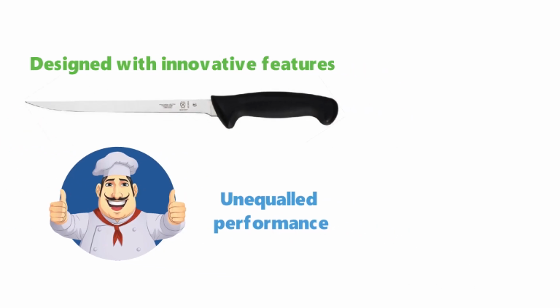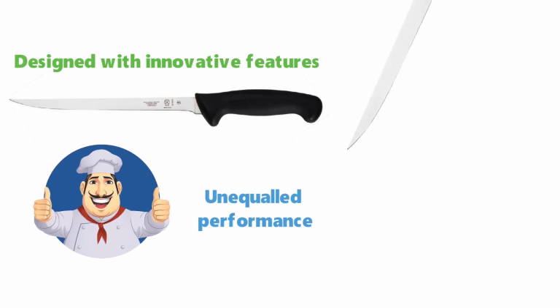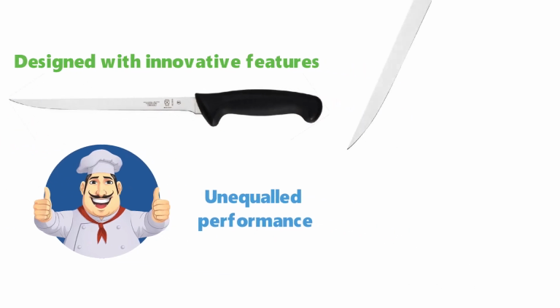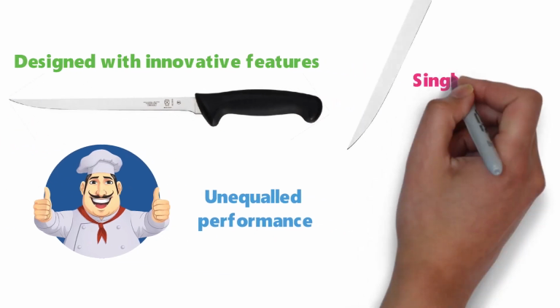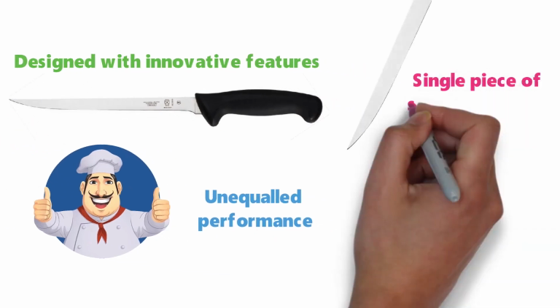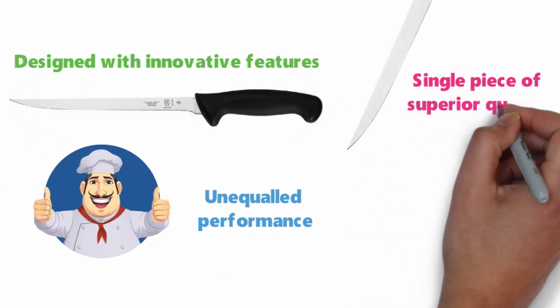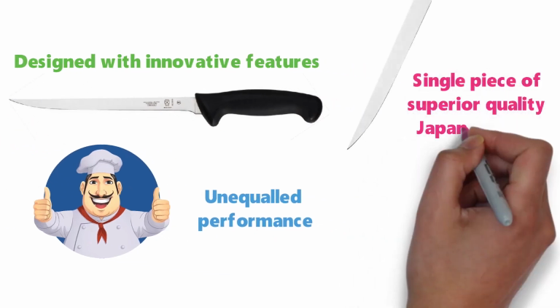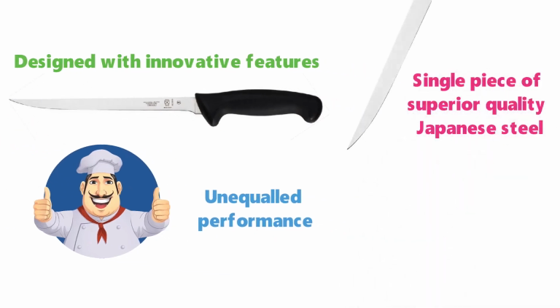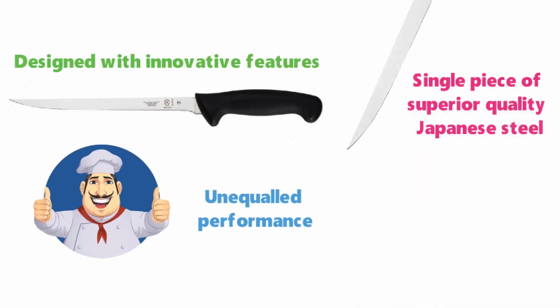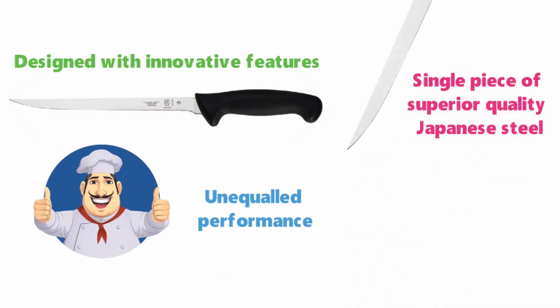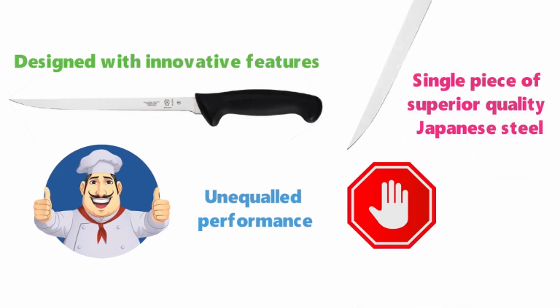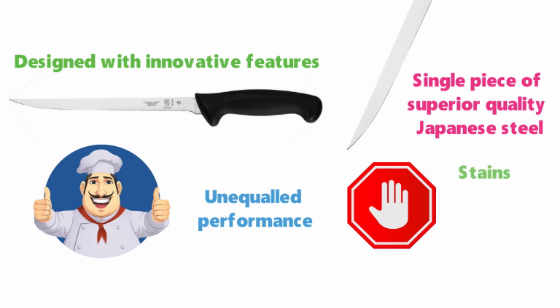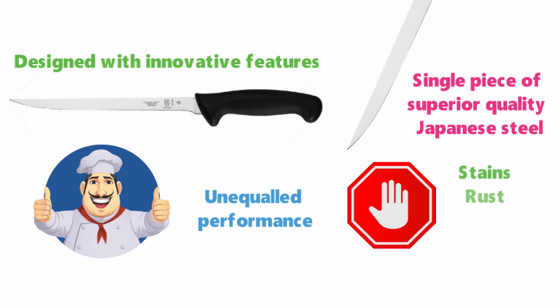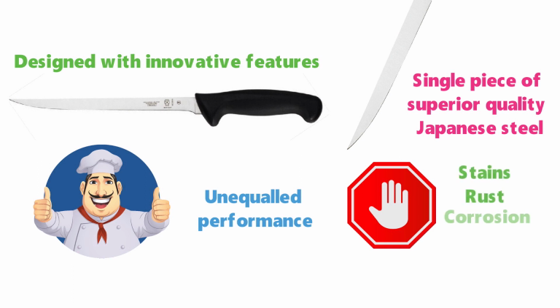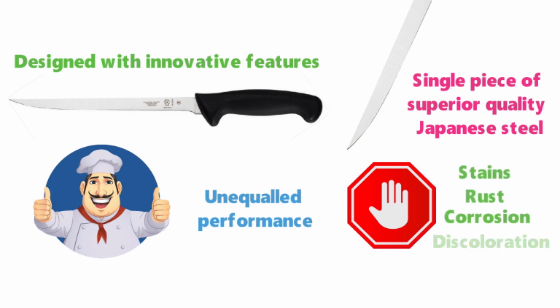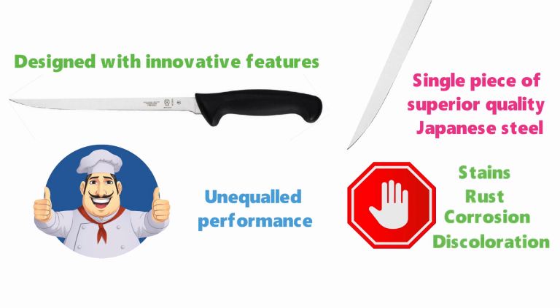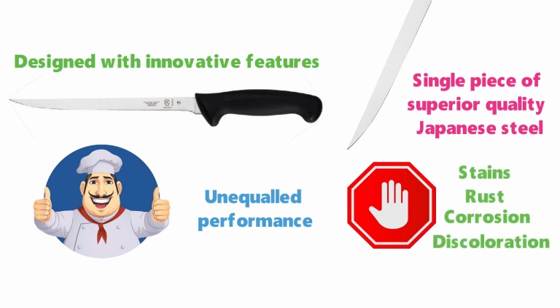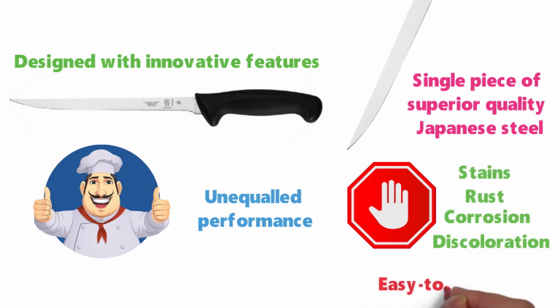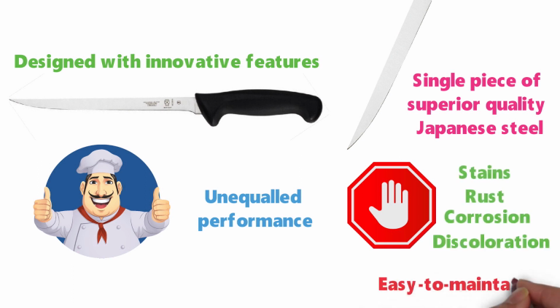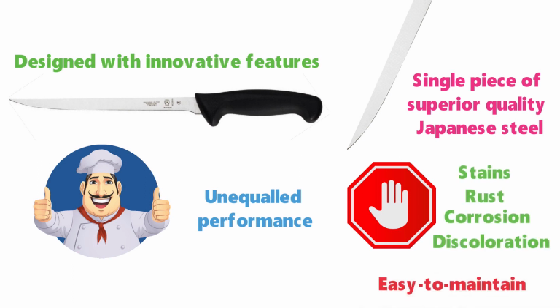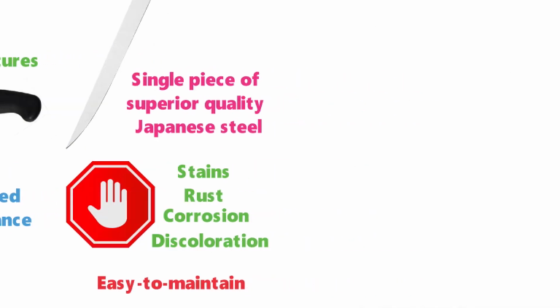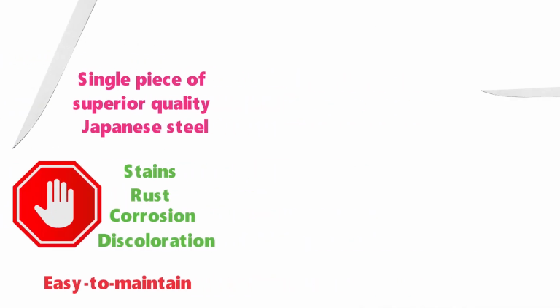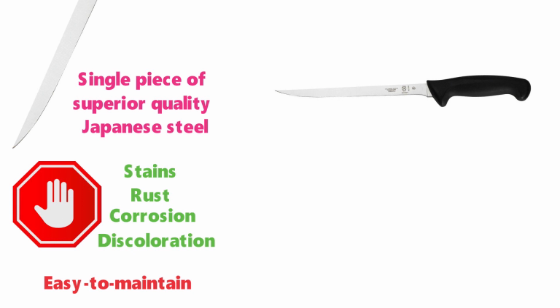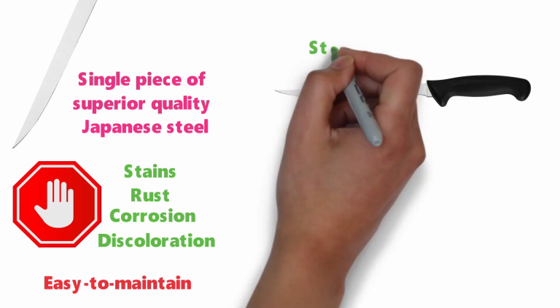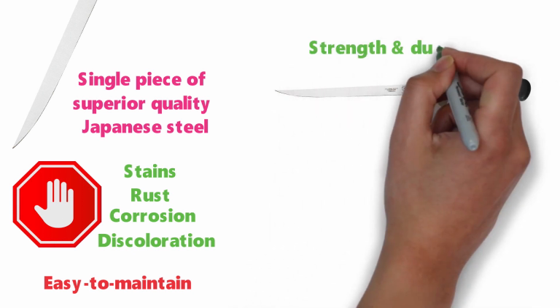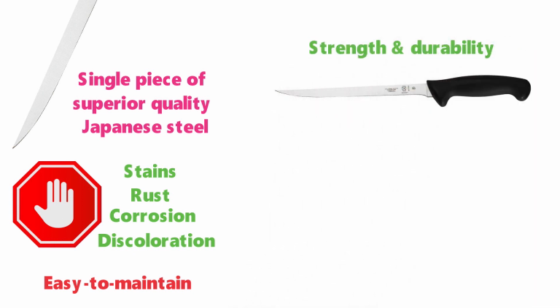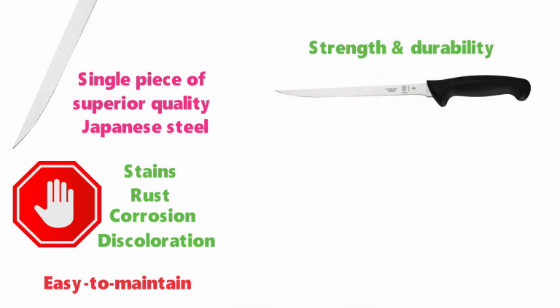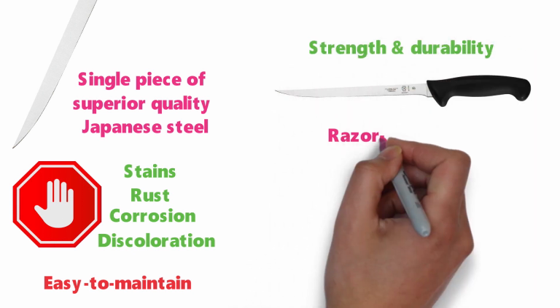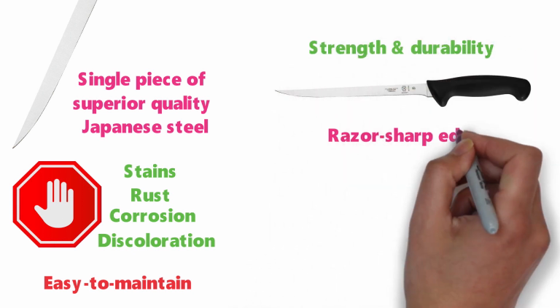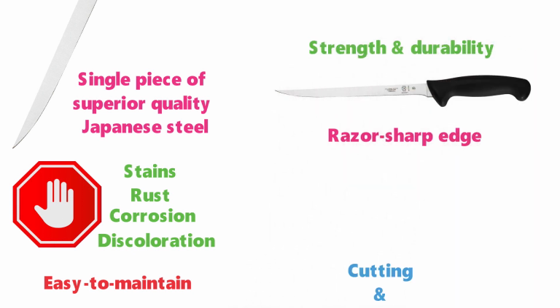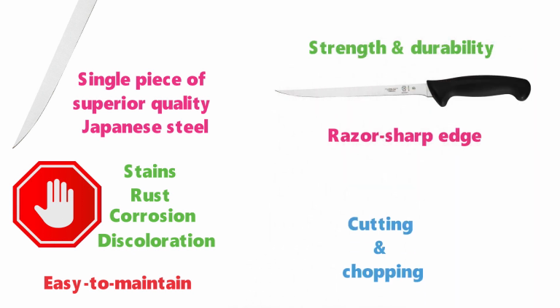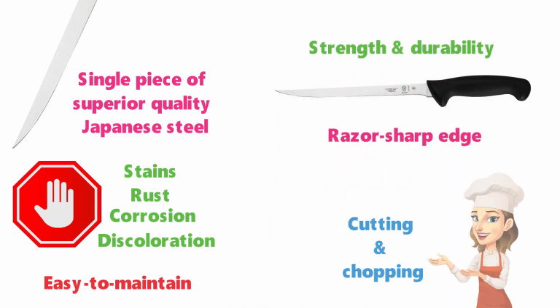The narrow blade is made from a single piece of superior-quality Japanese steel that resists stains, rust, corrosion, and discoloration, making it easy to maintain. It is precision-made for strength and durability and has a razor-sharp edge that makes cutting and chopping a breeze.